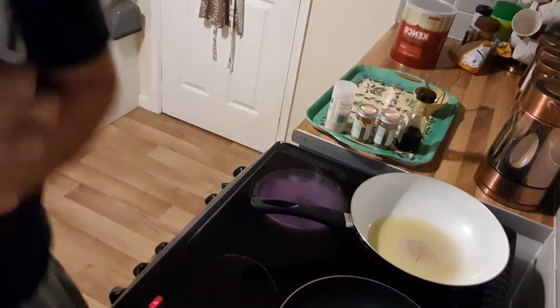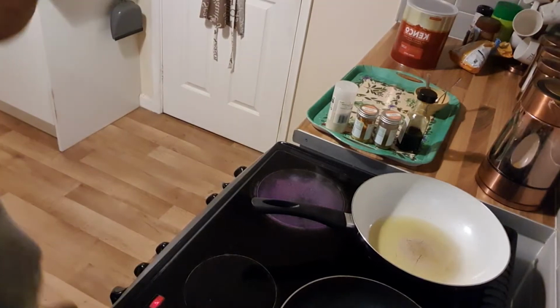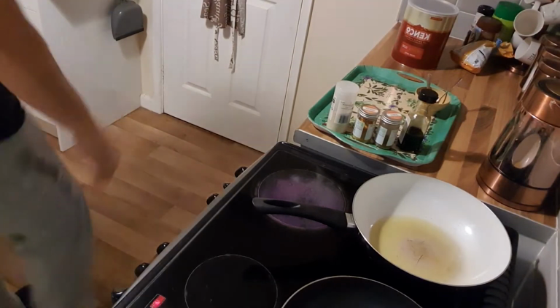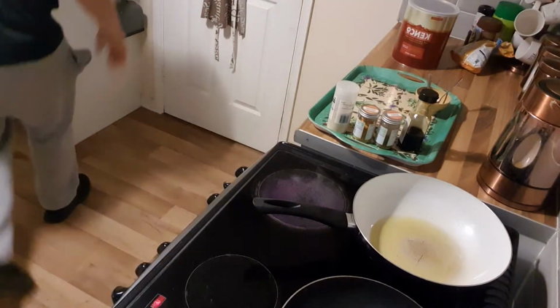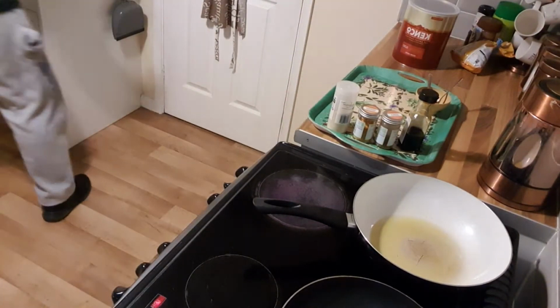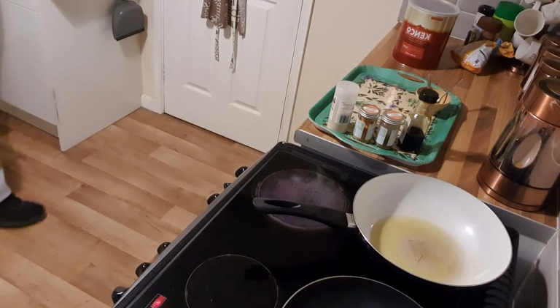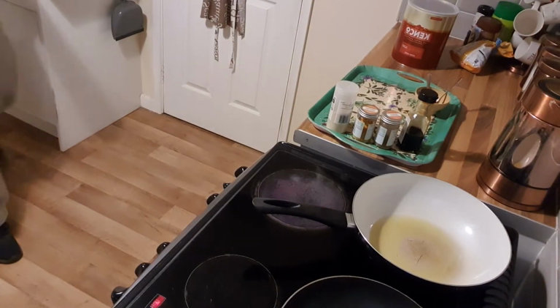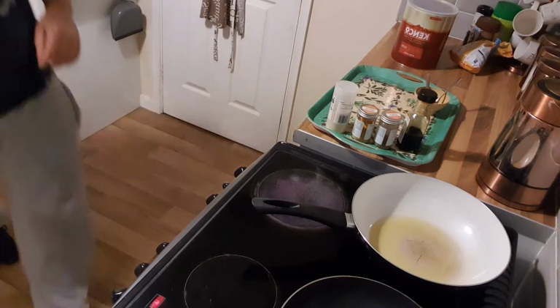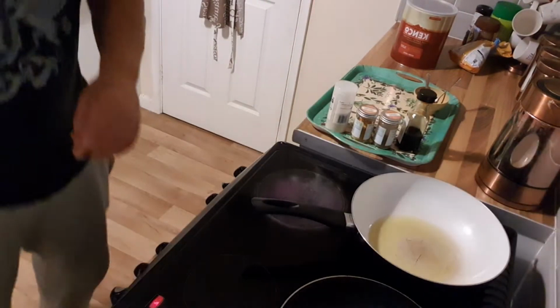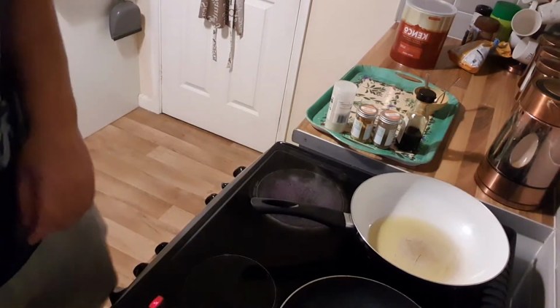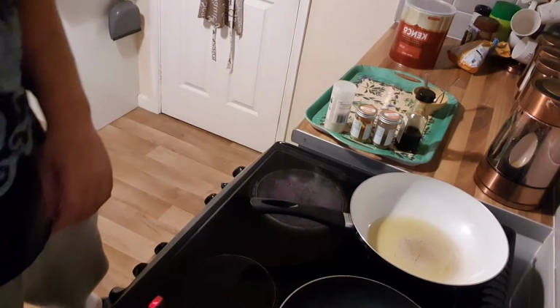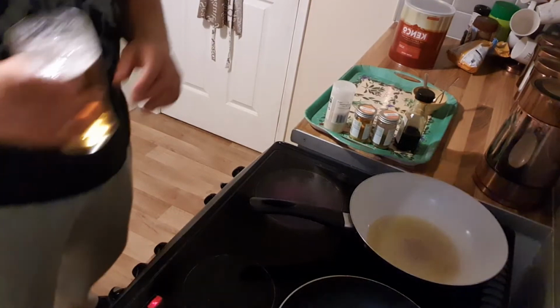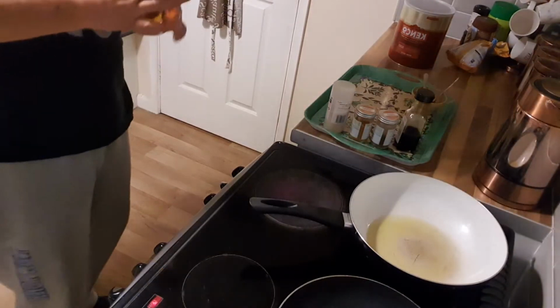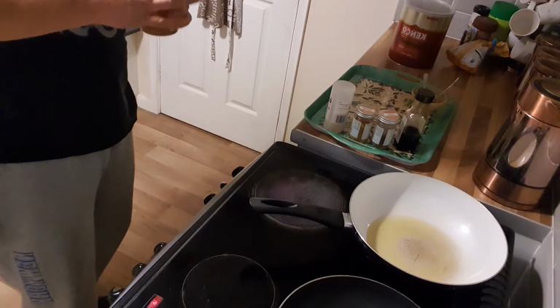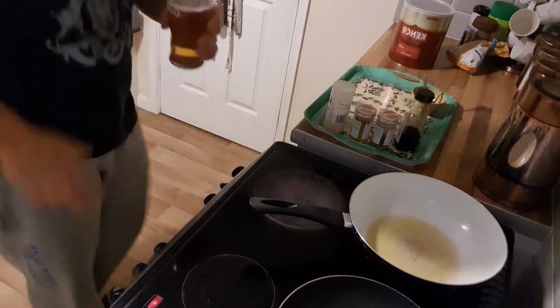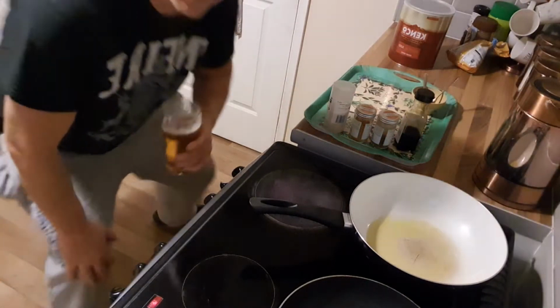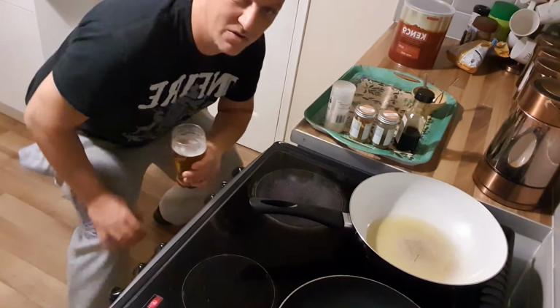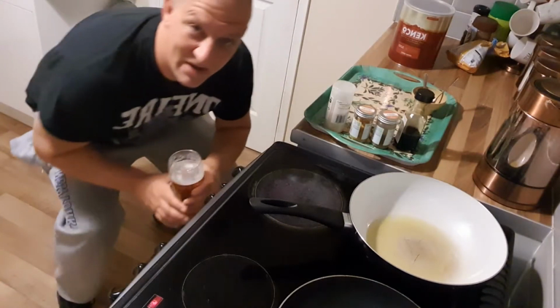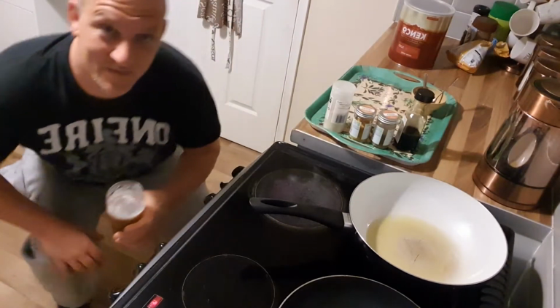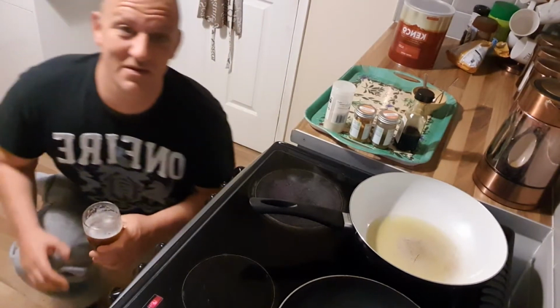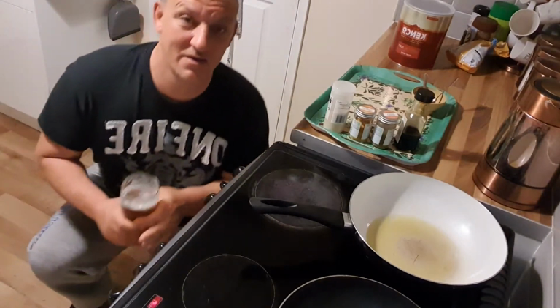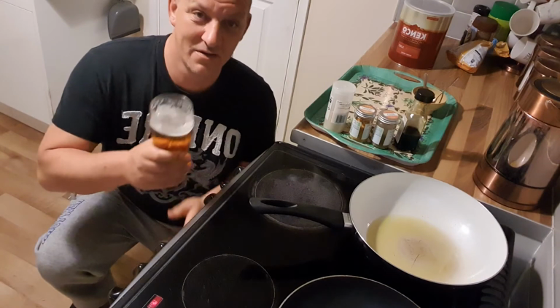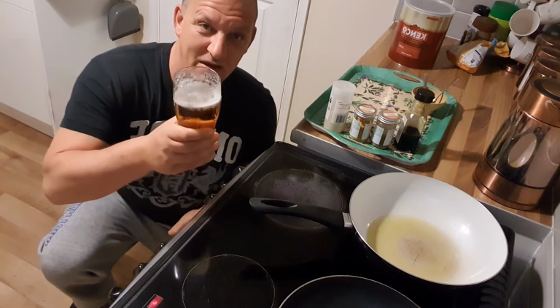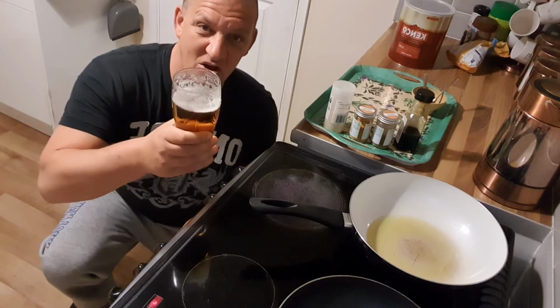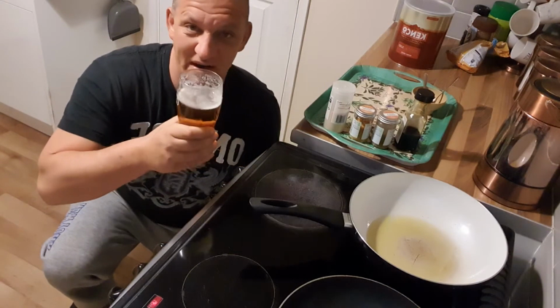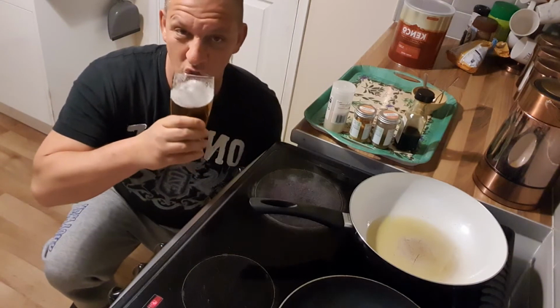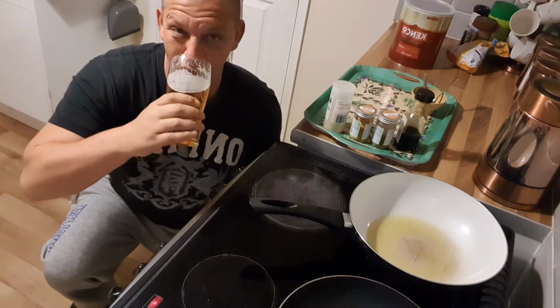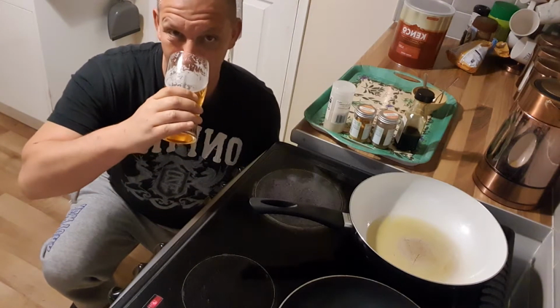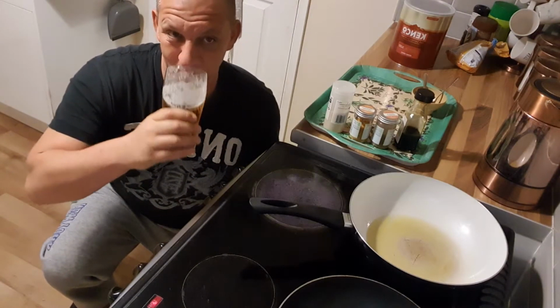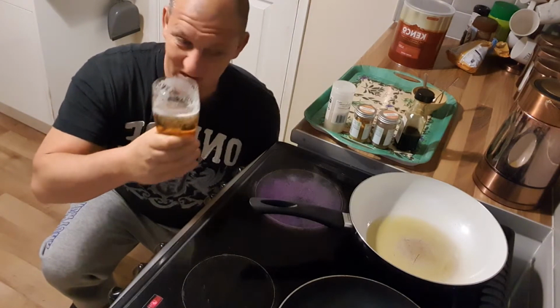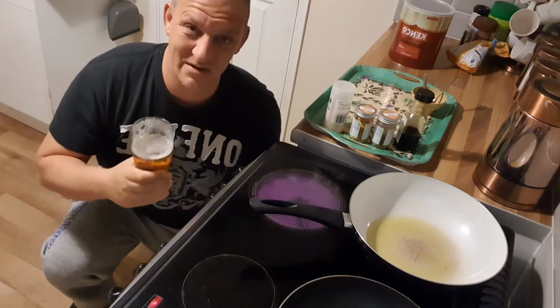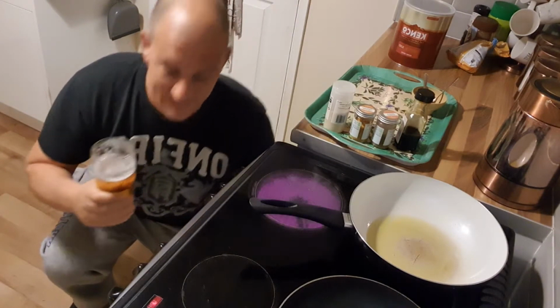Okay, so this is my interpretation of egg fried rice. The first most important thing that you need is a nice drink — always happens to wash it down.